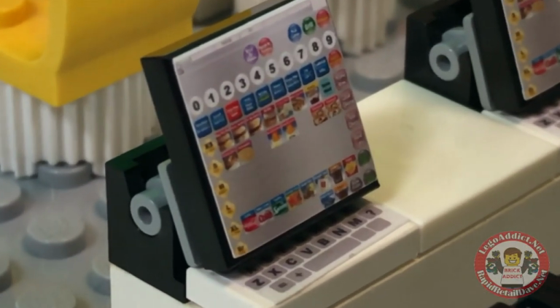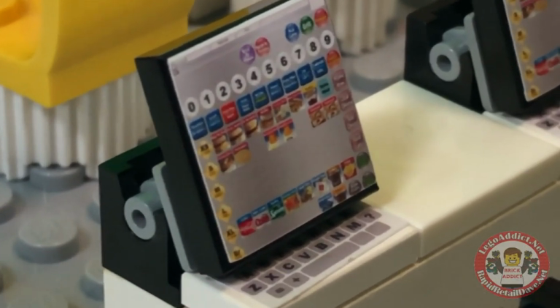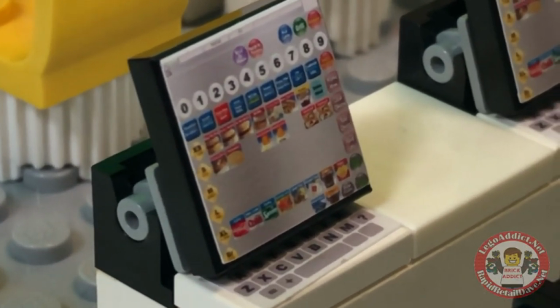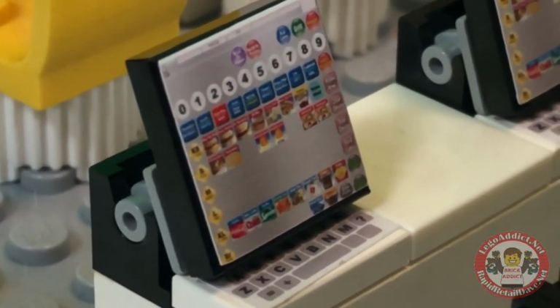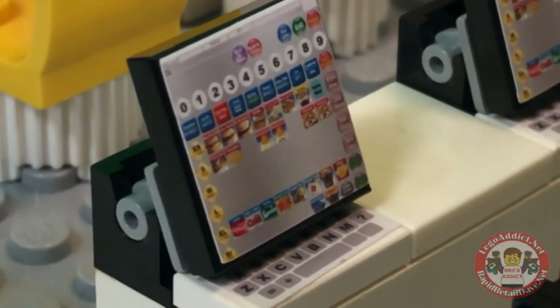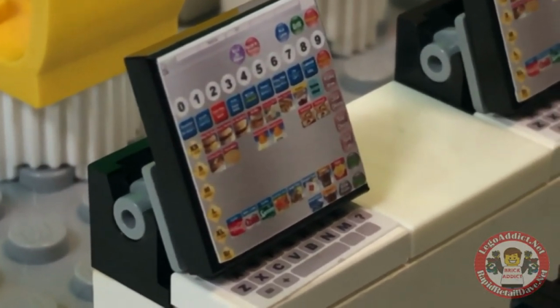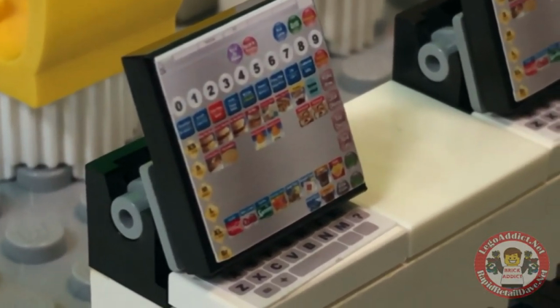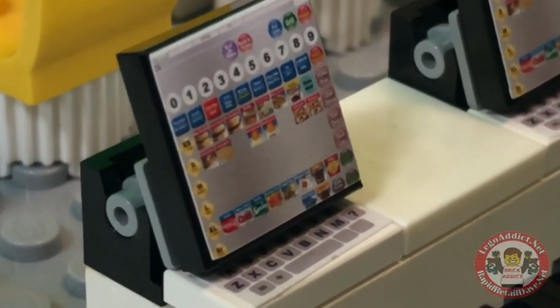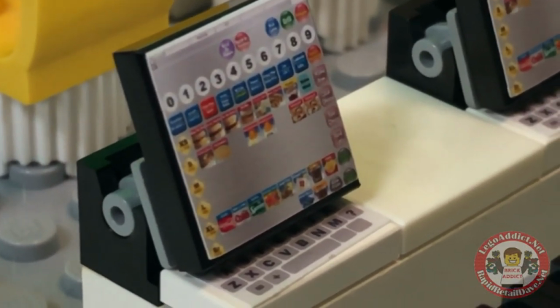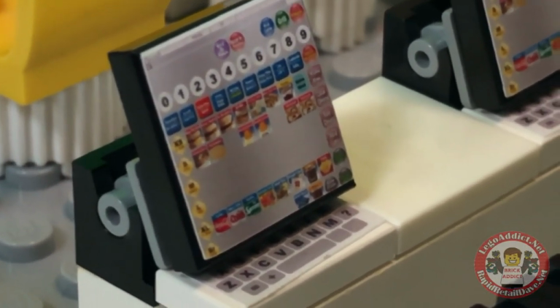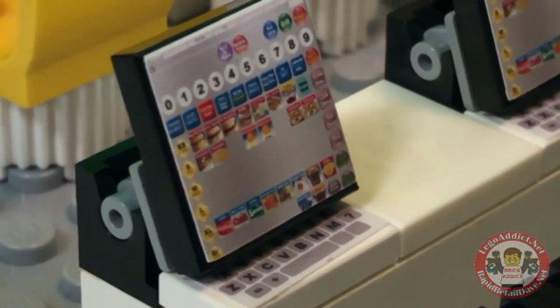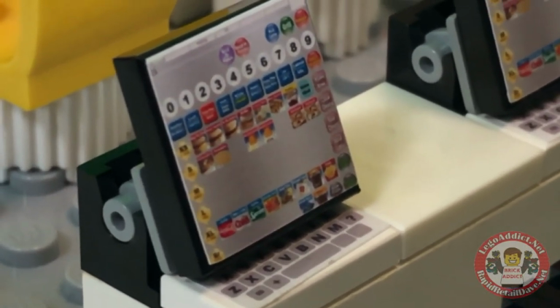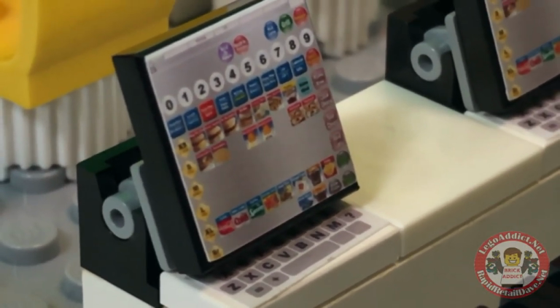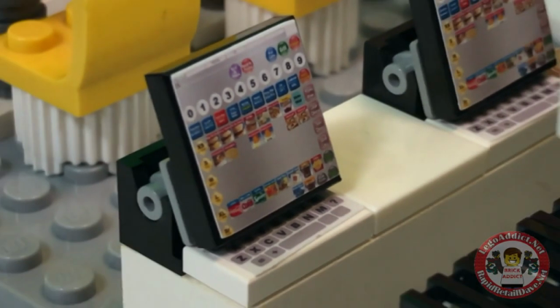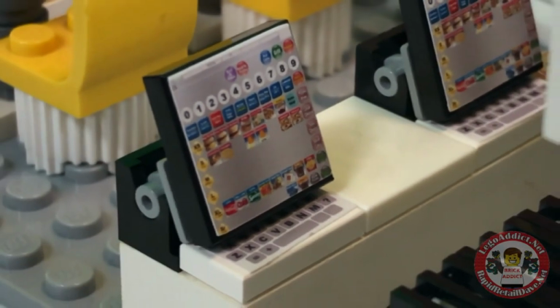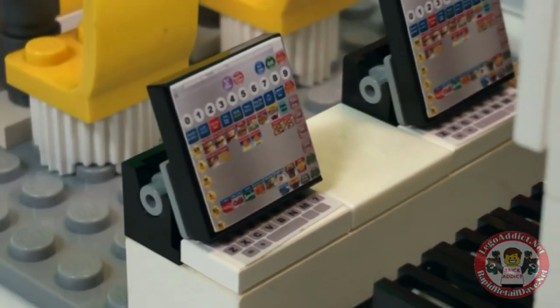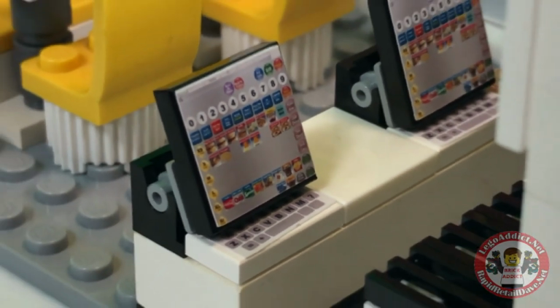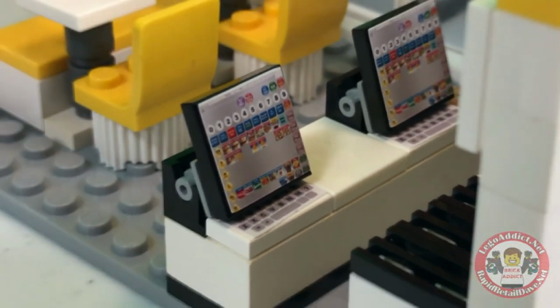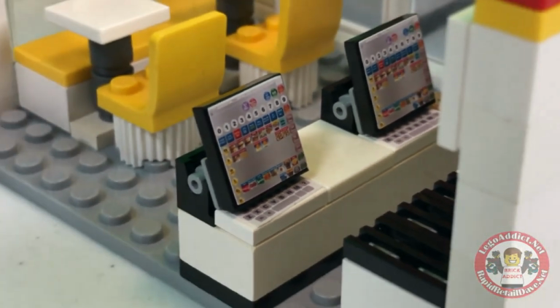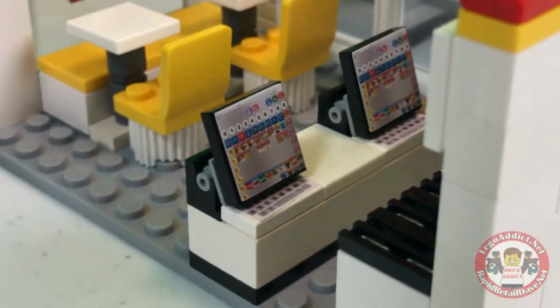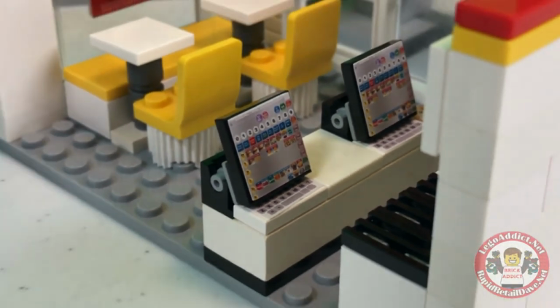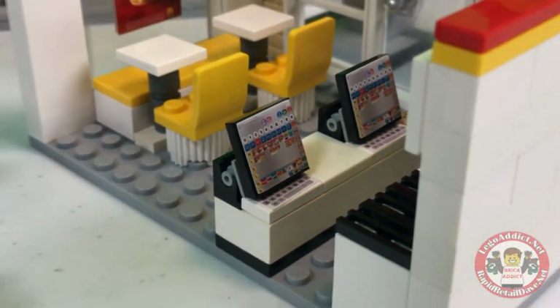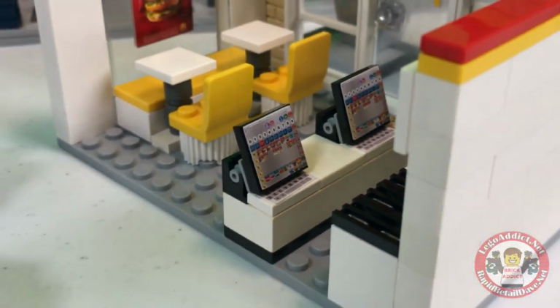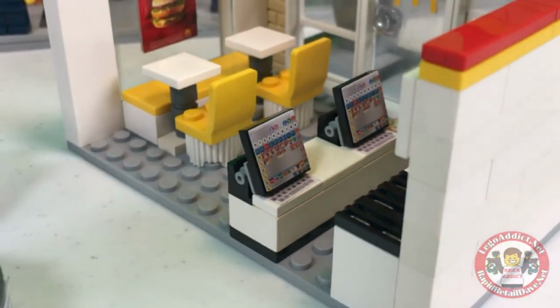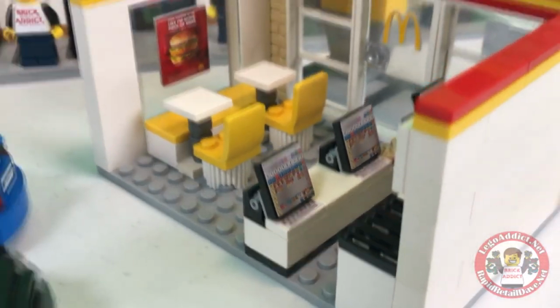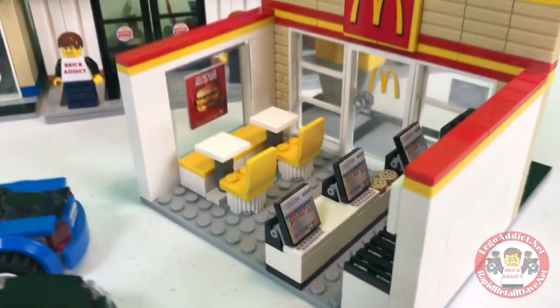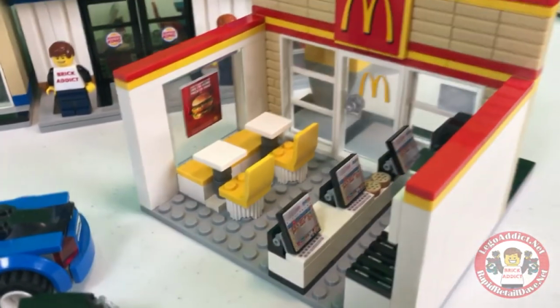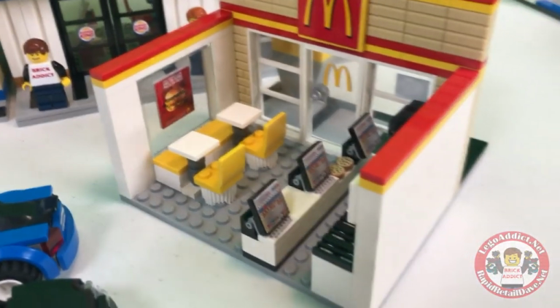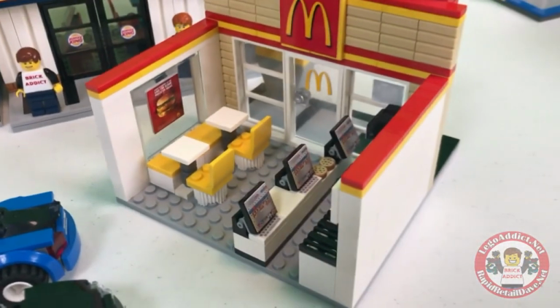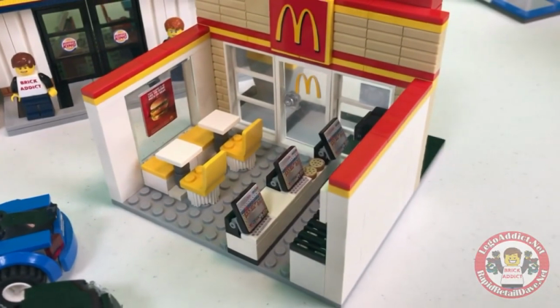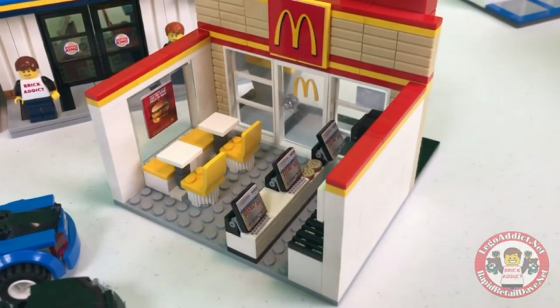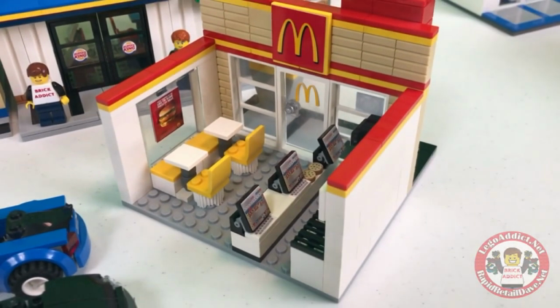Oh yeah, McDonald's. I see all kinds of Big Macs and sausage sandwiches on there. All kinds of McDonald's stuff. That's how it should be, right? We're not talking about Burger King here.